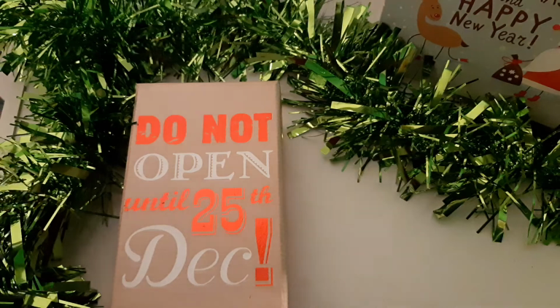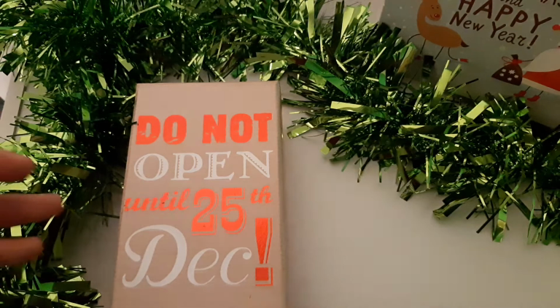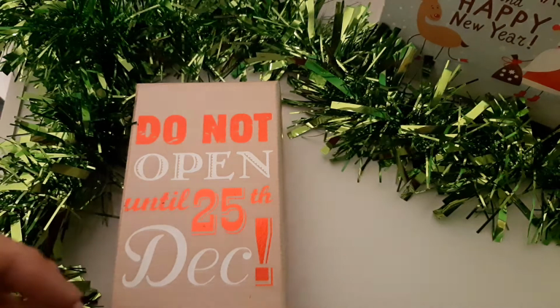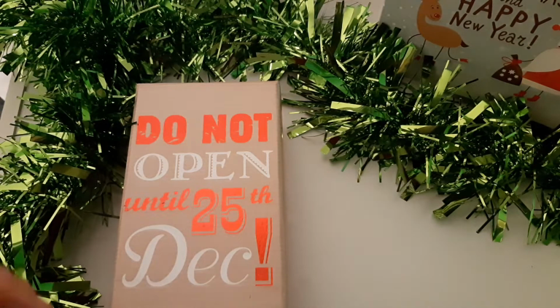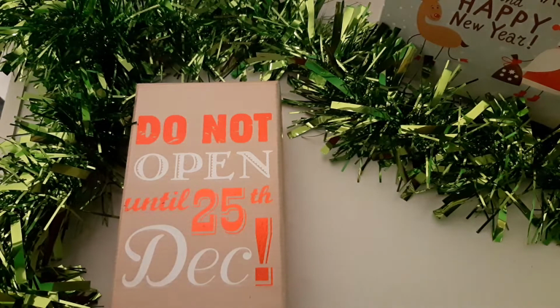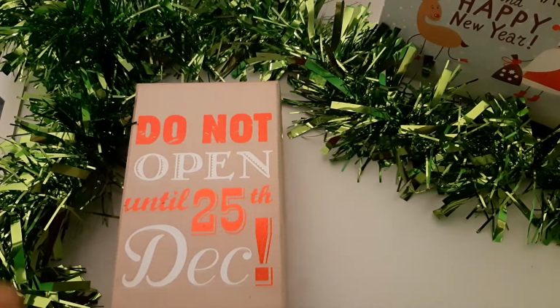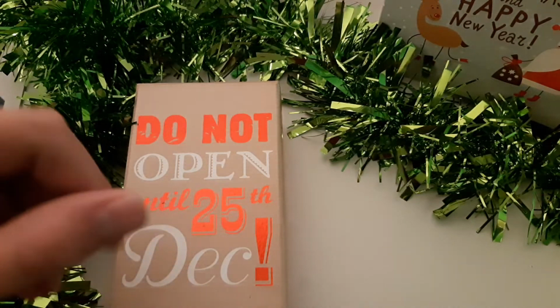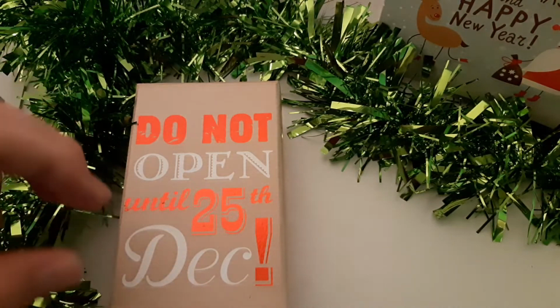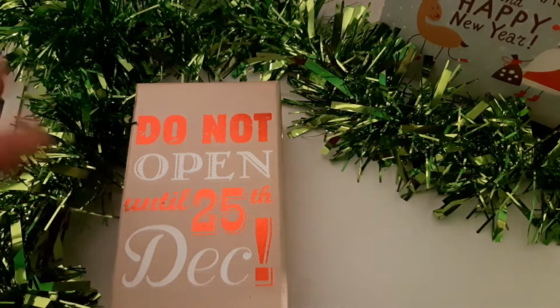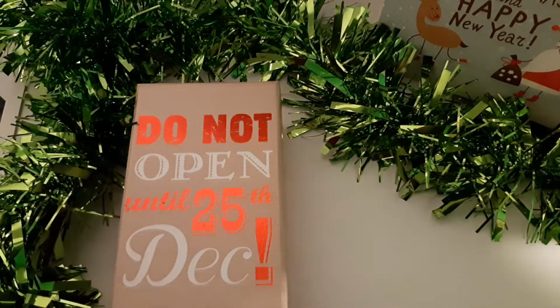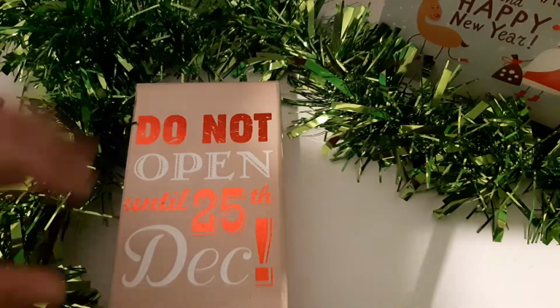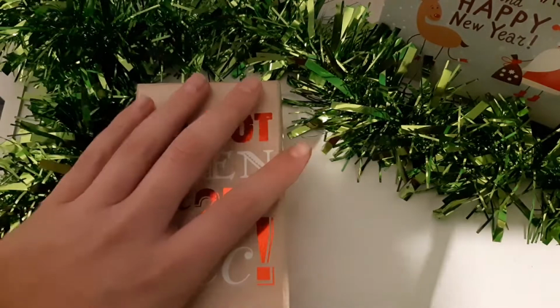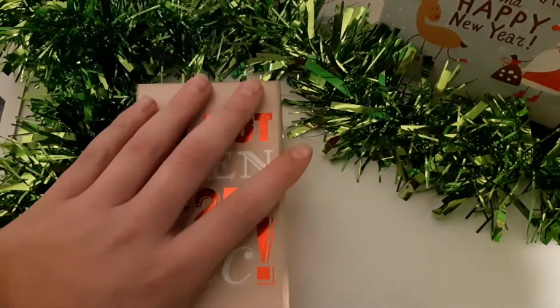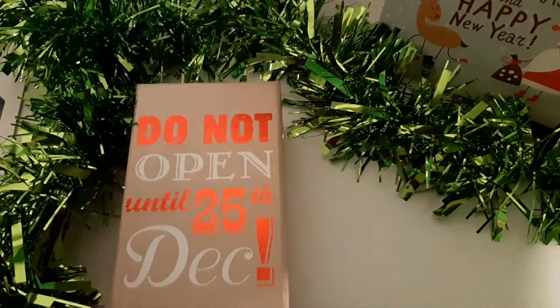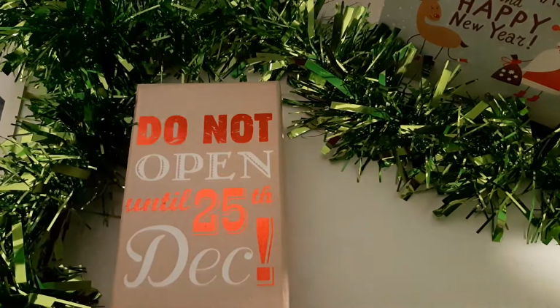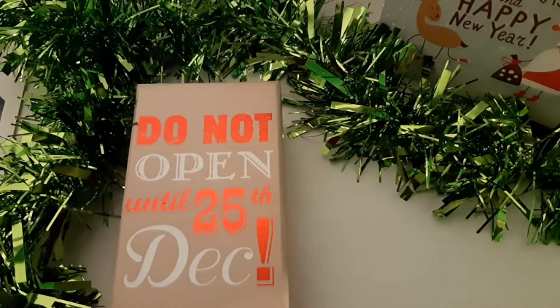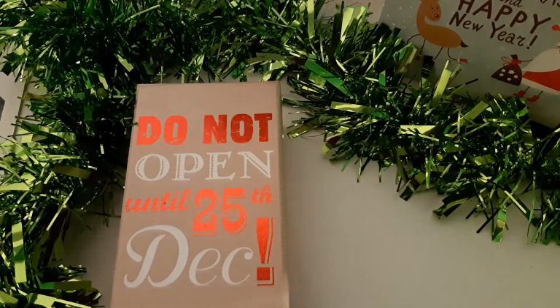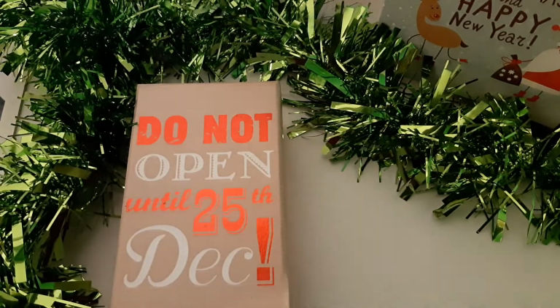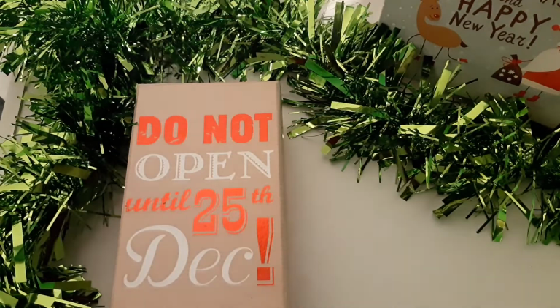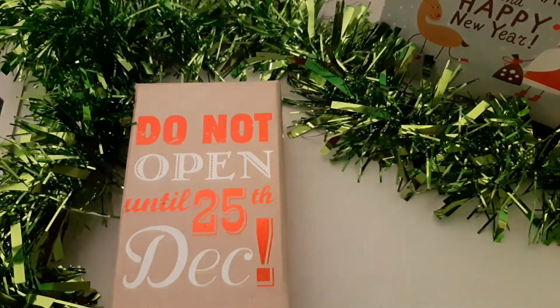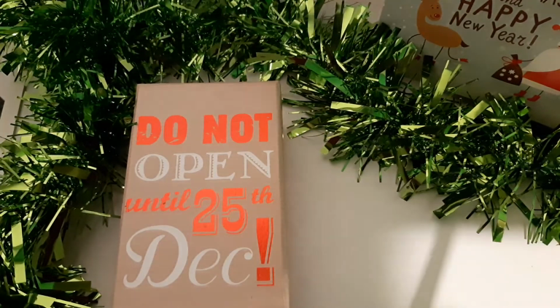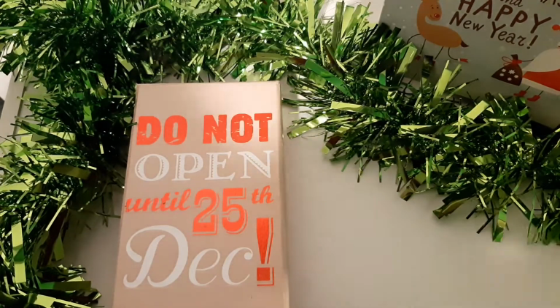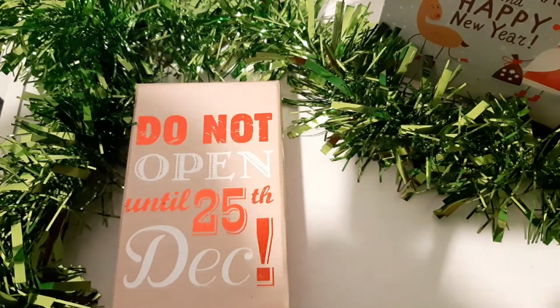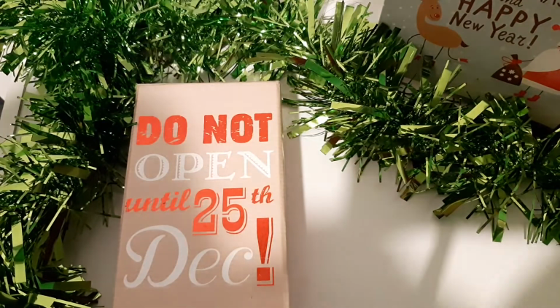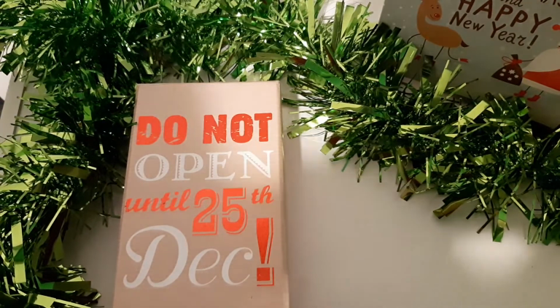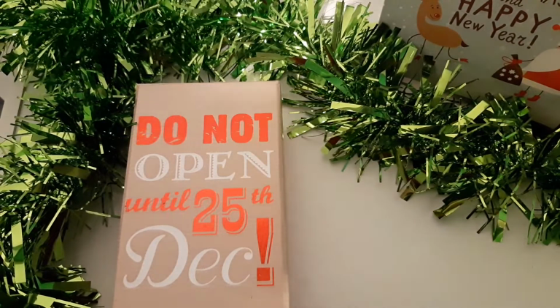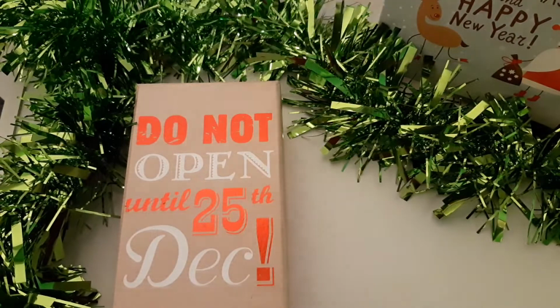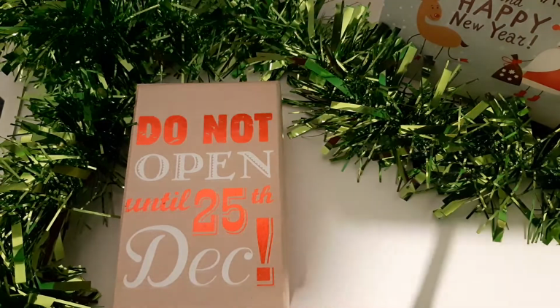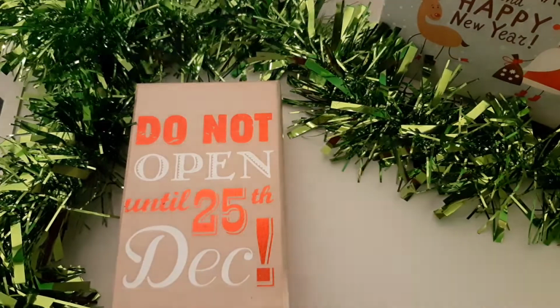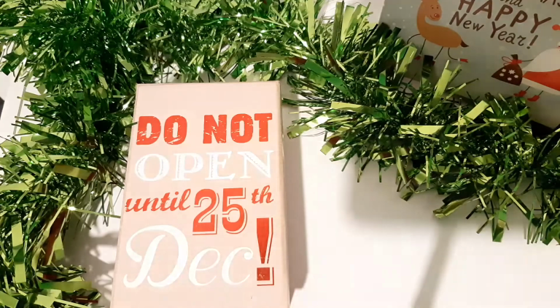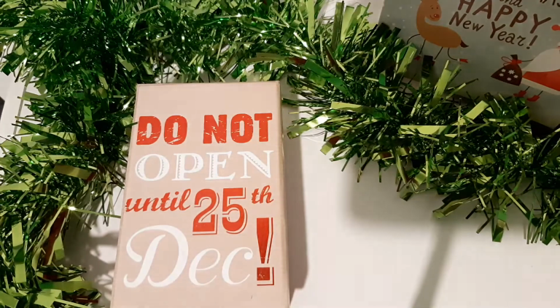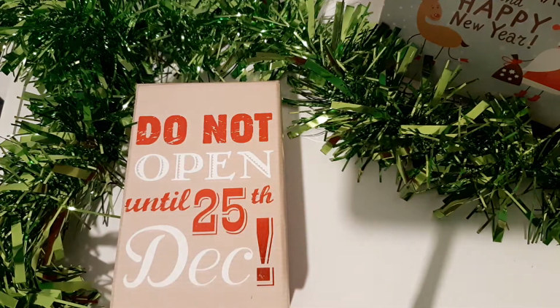Hey guys and welcome to Brad's UK Coin. I'm Brad. So today guys, in this box, I've got some really cool foreign coins. I'm really excited for this video.